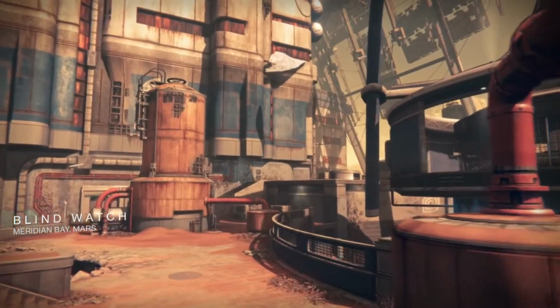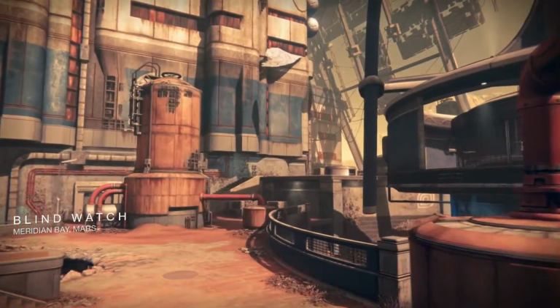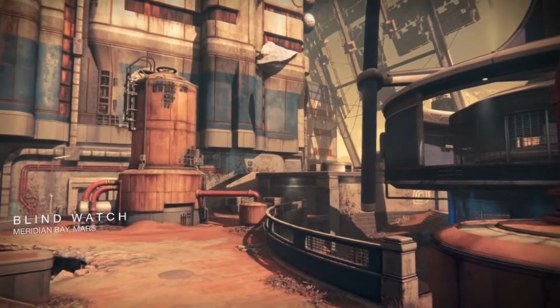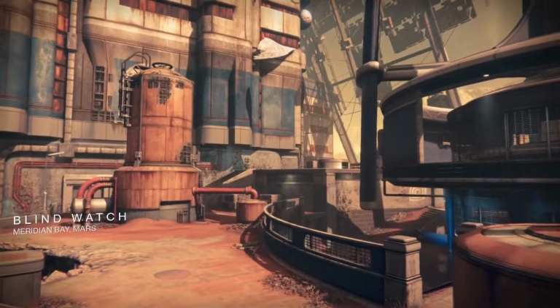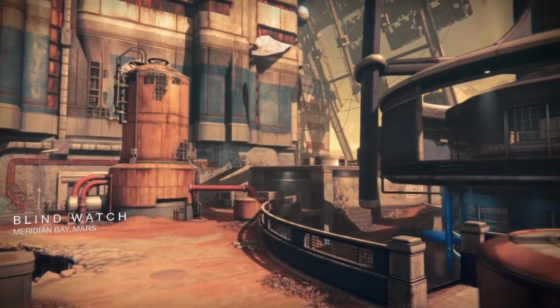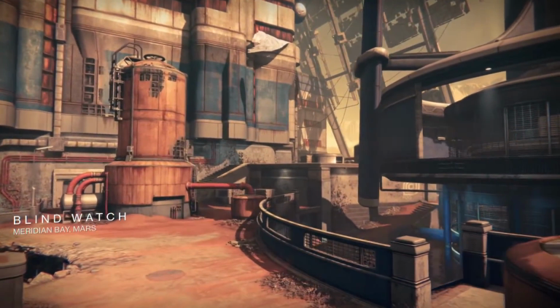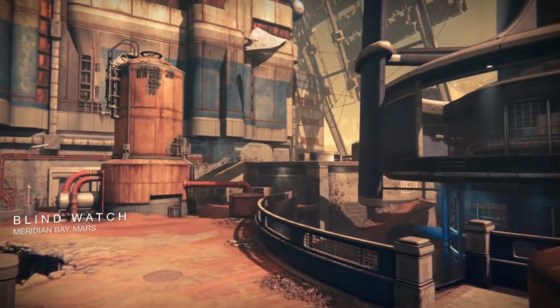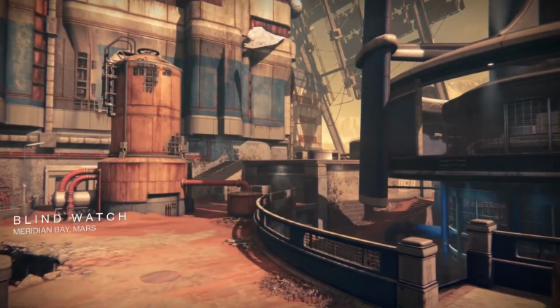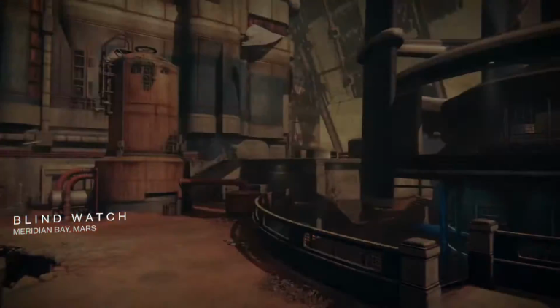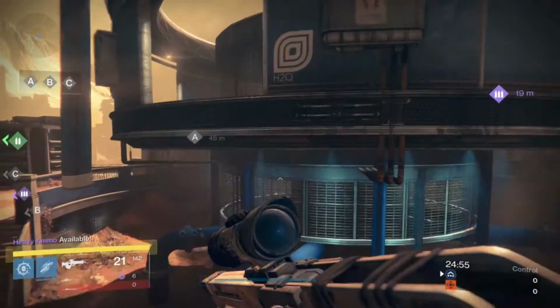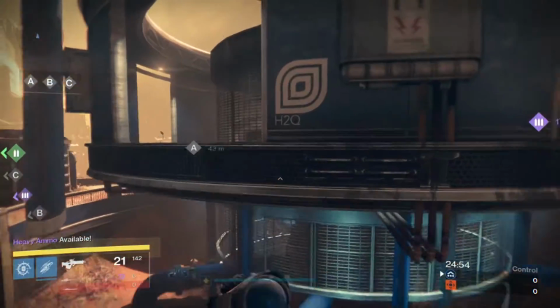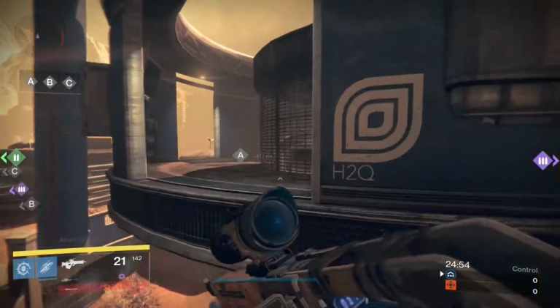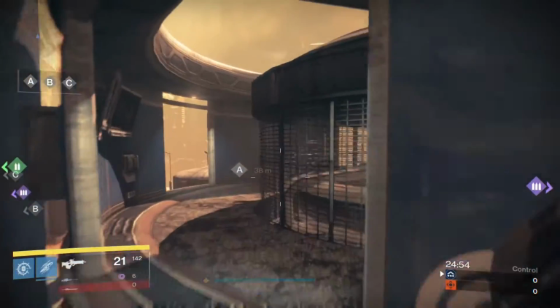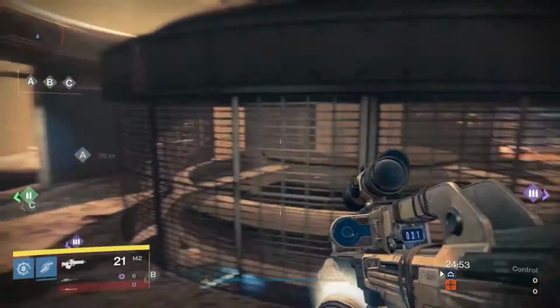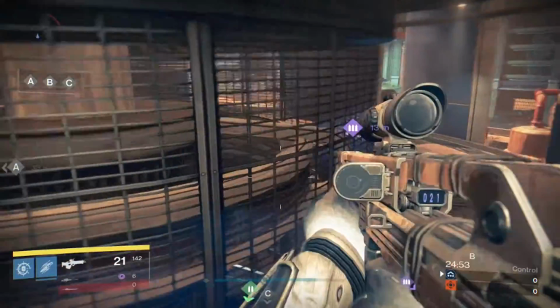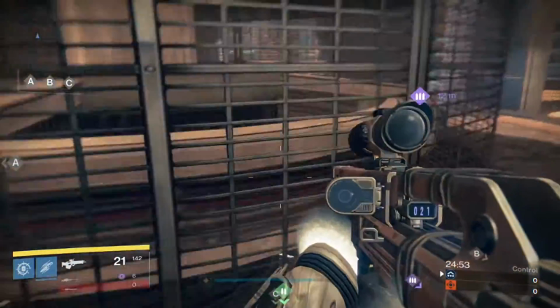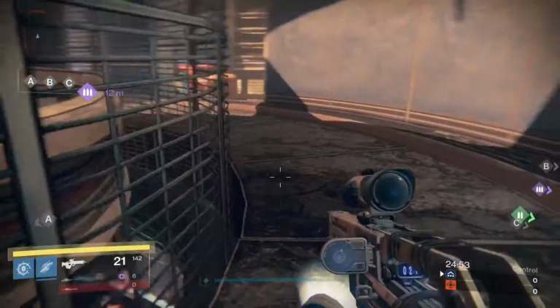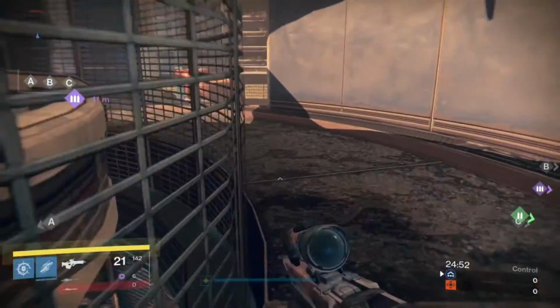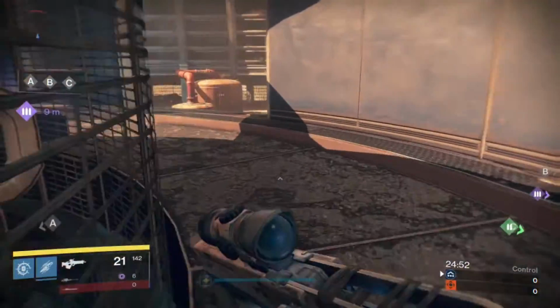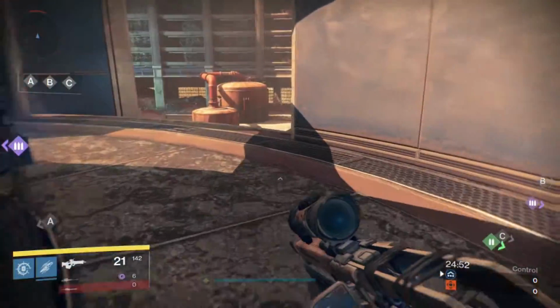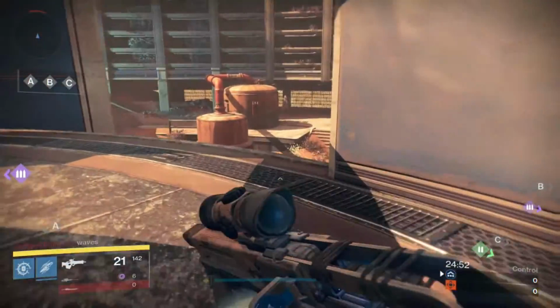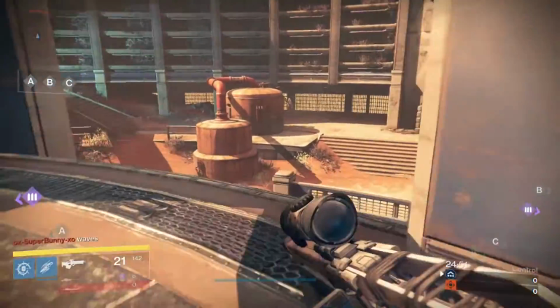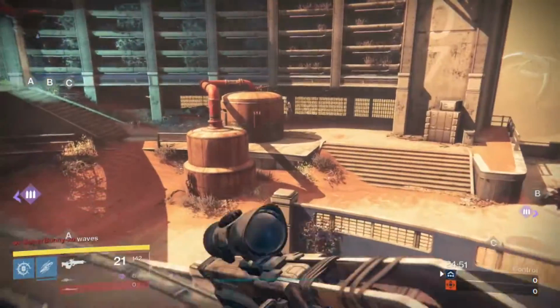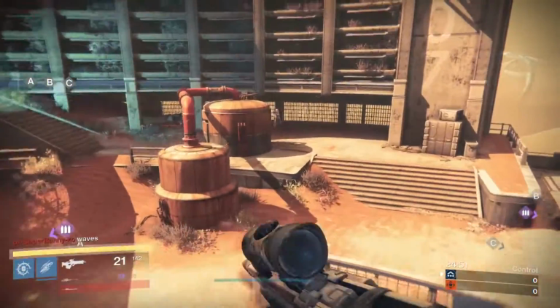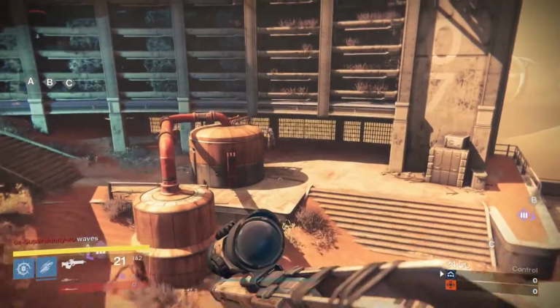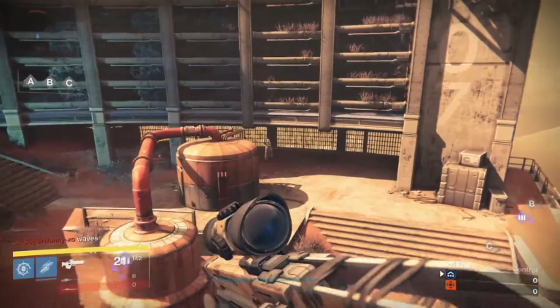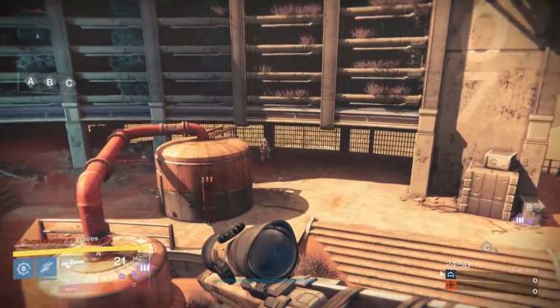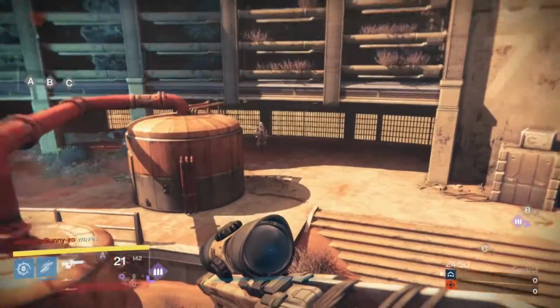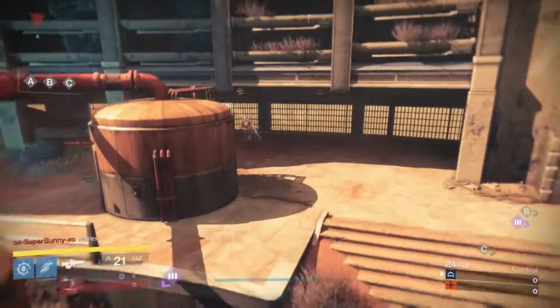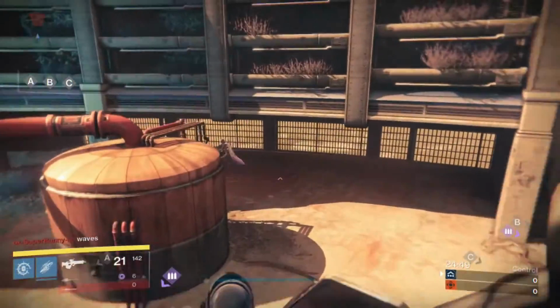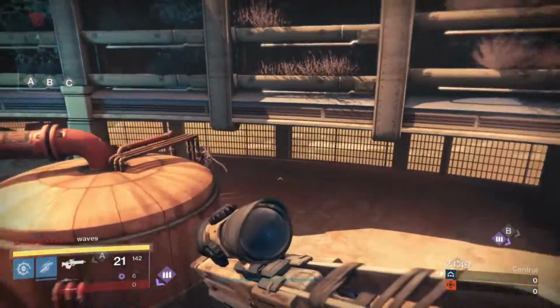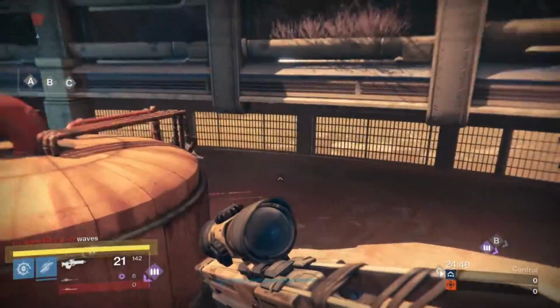The next map is Blind Watch. From the A capture point you are going to want to head along the left side of the map and you will find the ghost seated under the ledge in the sand.